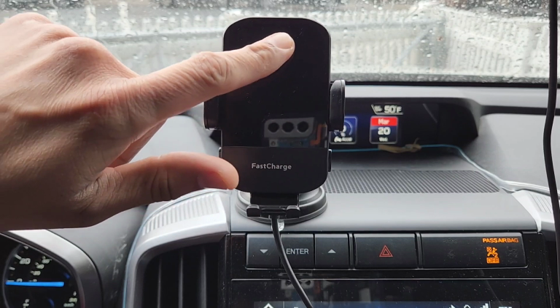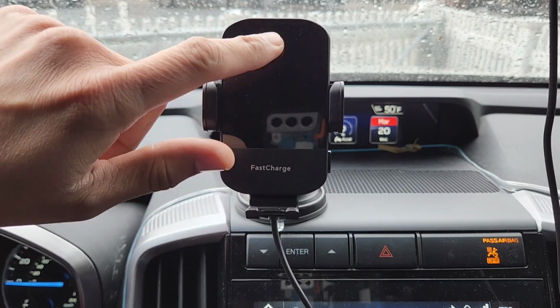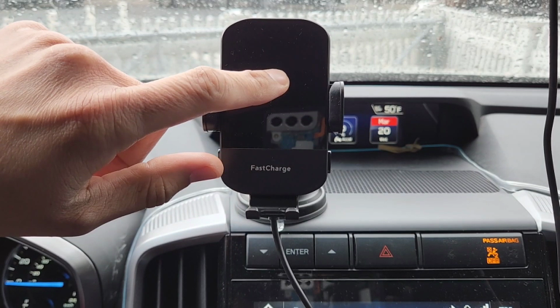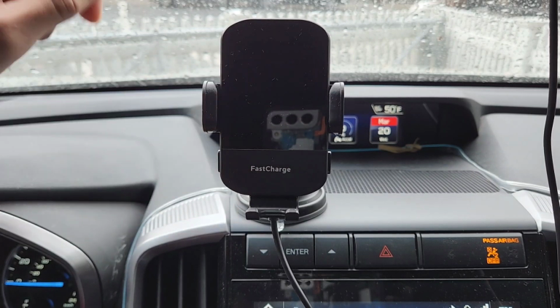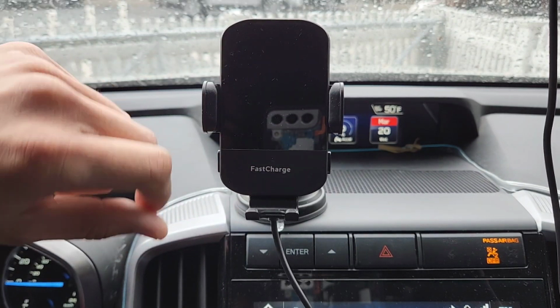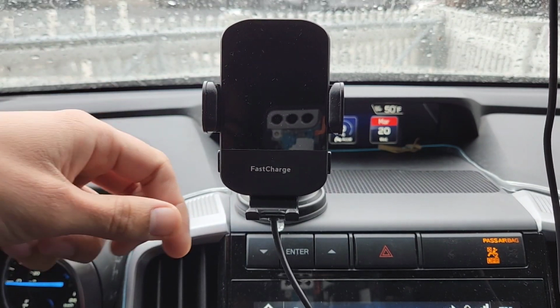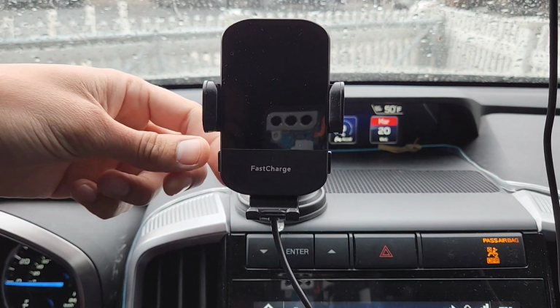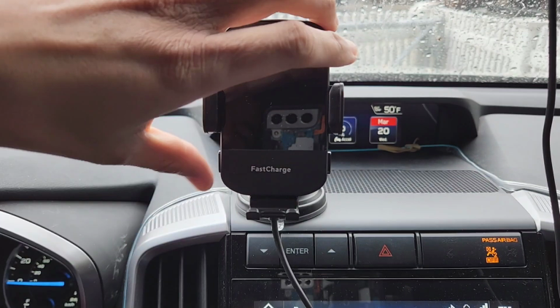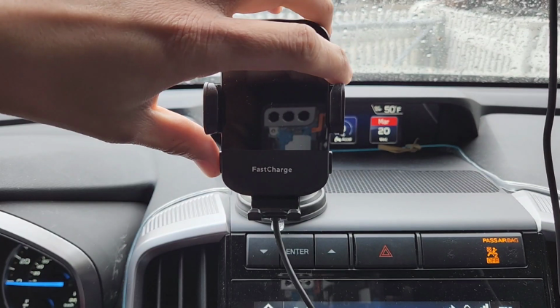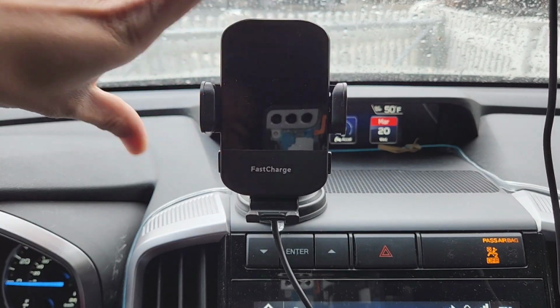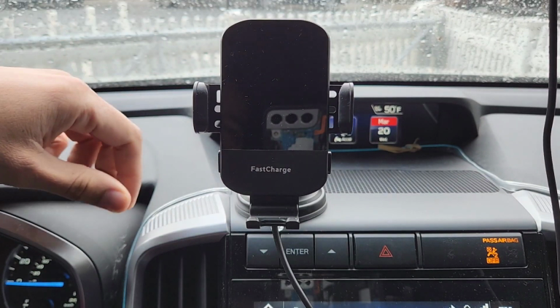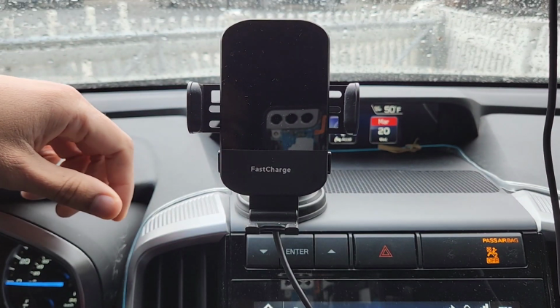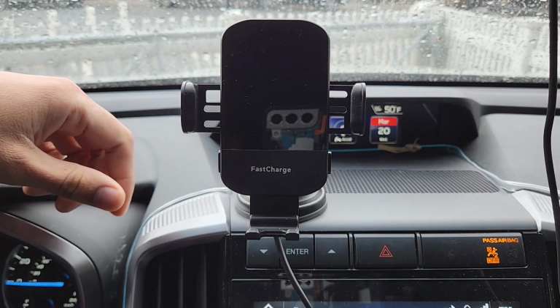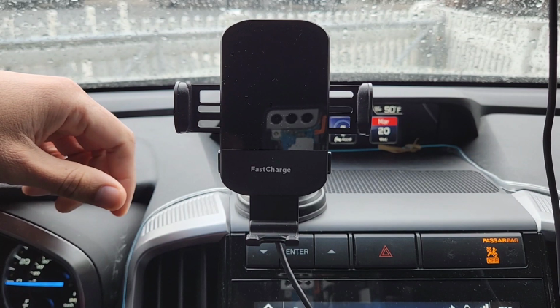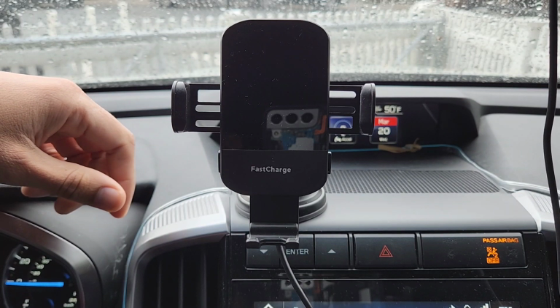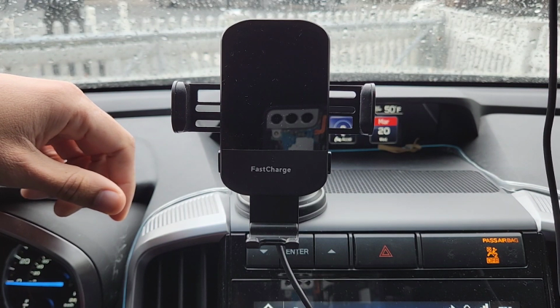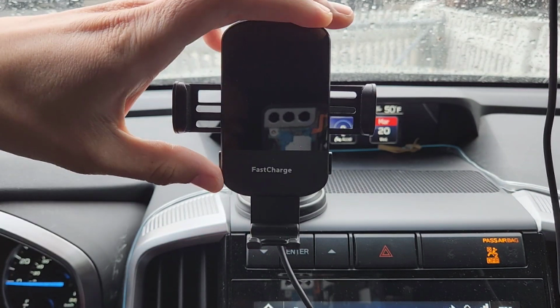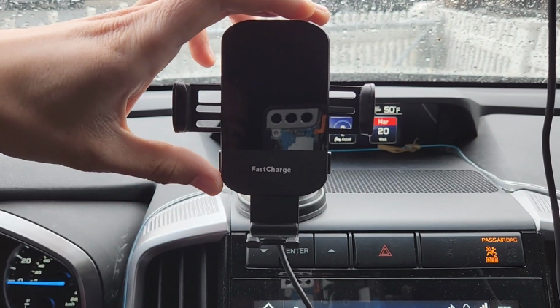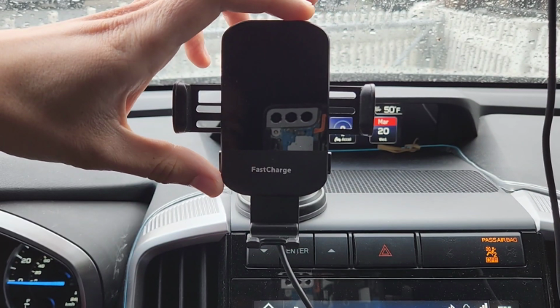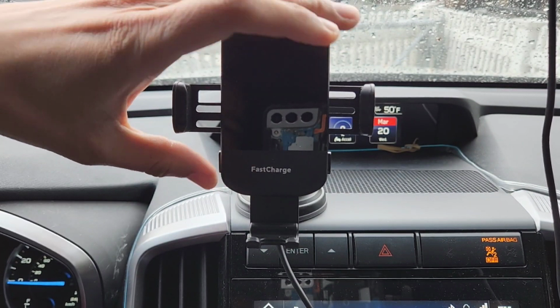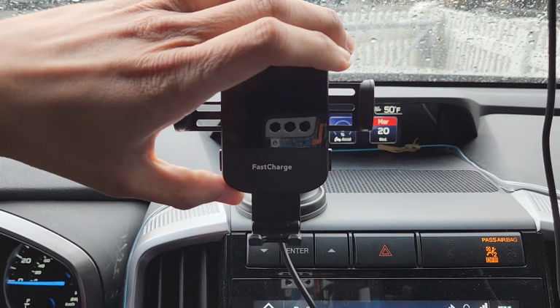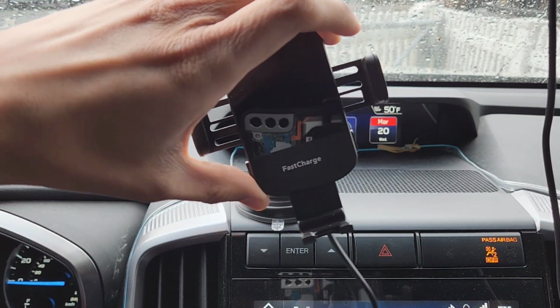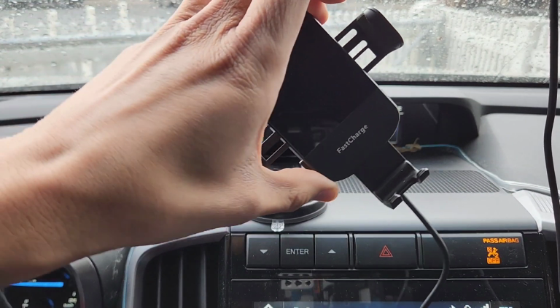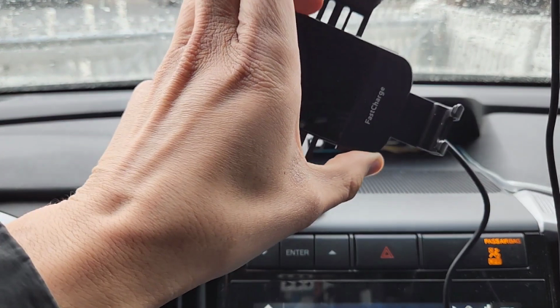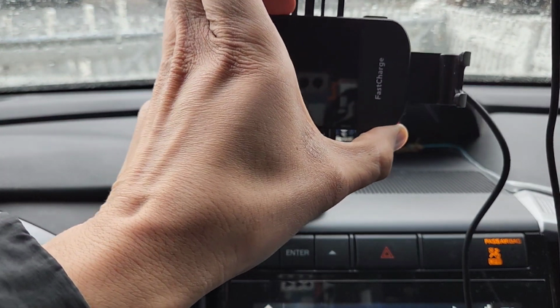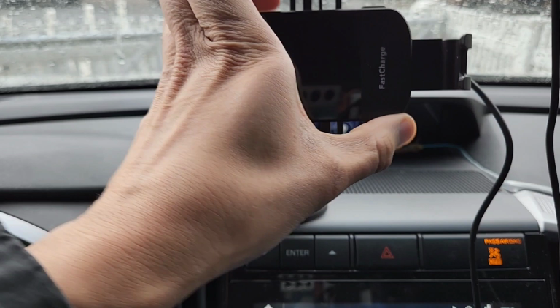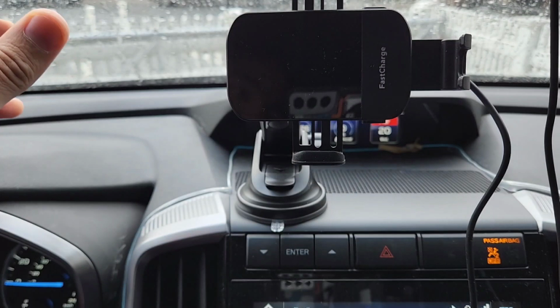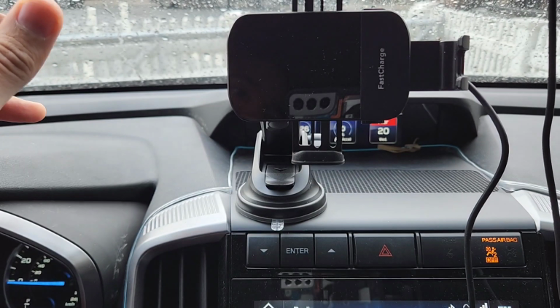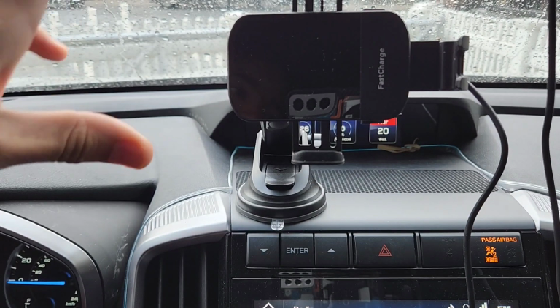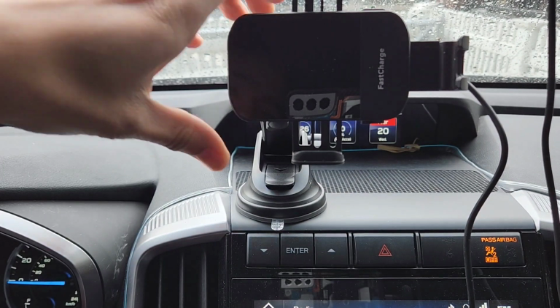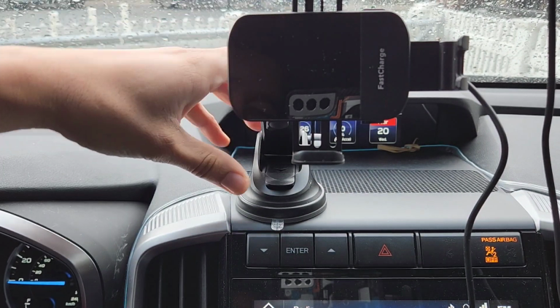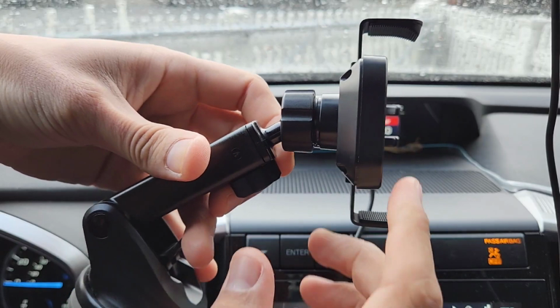This is the wireless charger right here. If you need to open up the phone grip, you touch the button on the side and the clips open up. You can use it either vertically or horizontally, depending on how you want it.